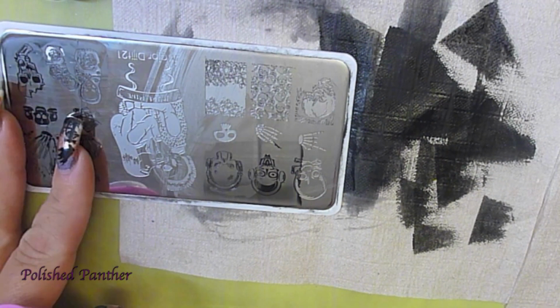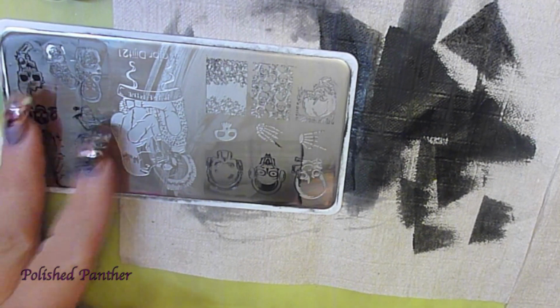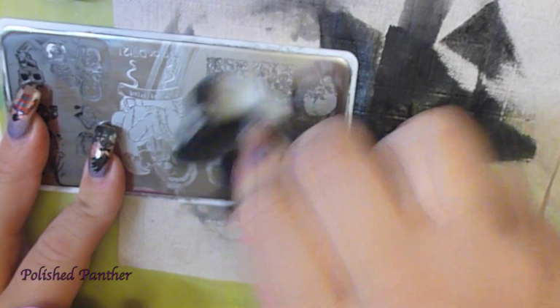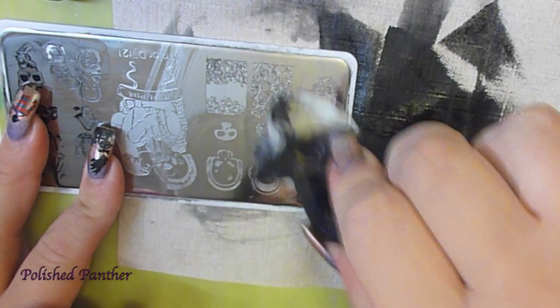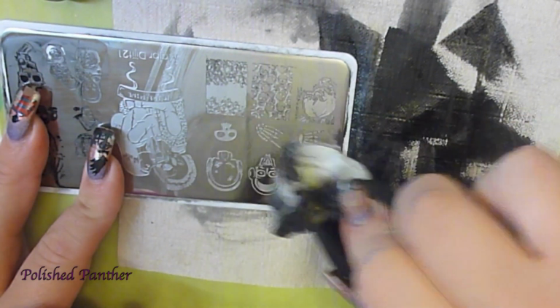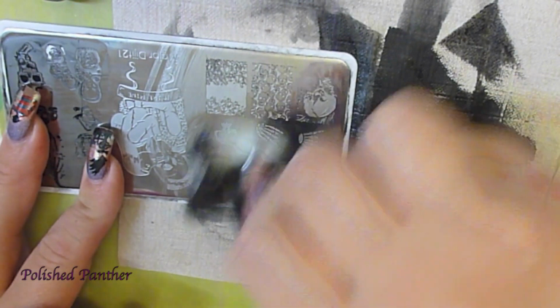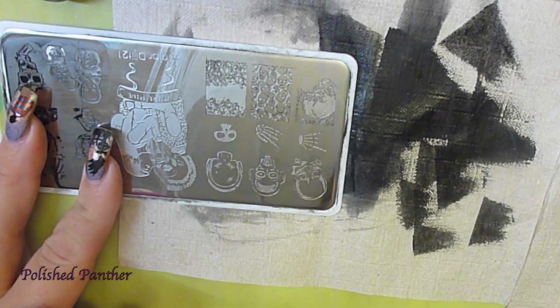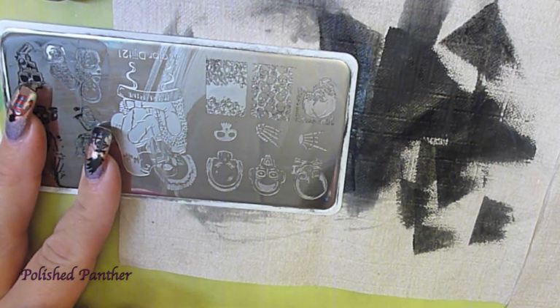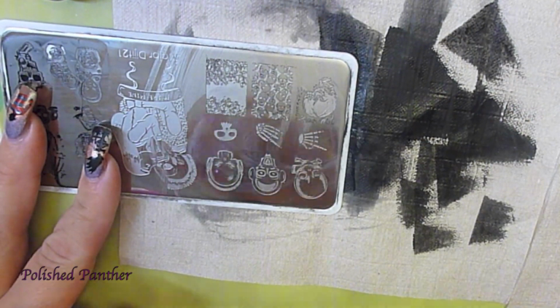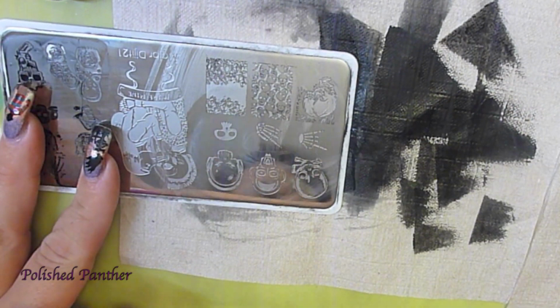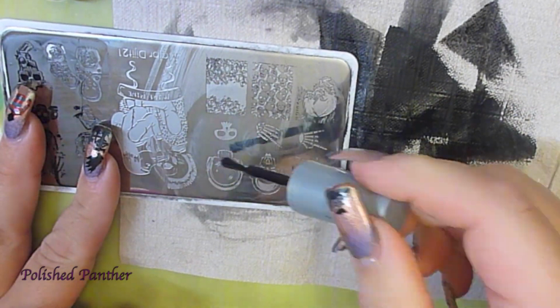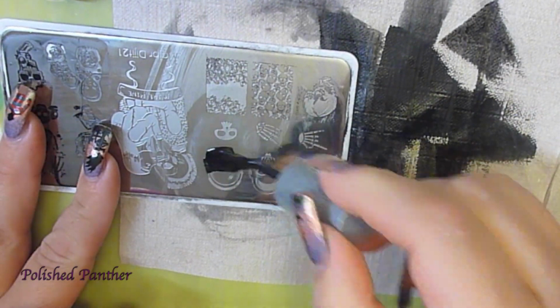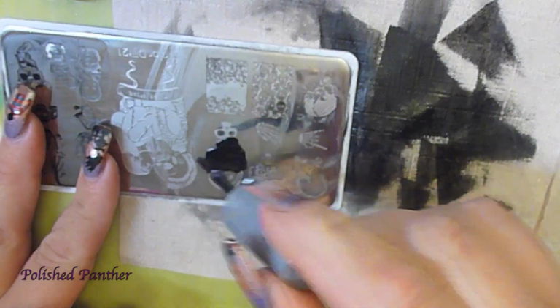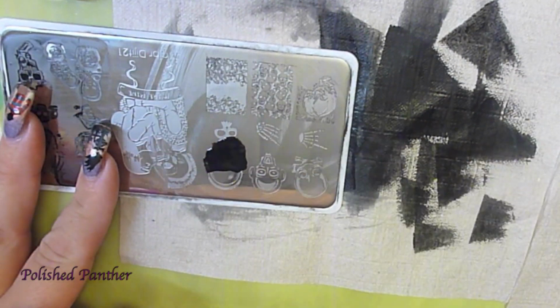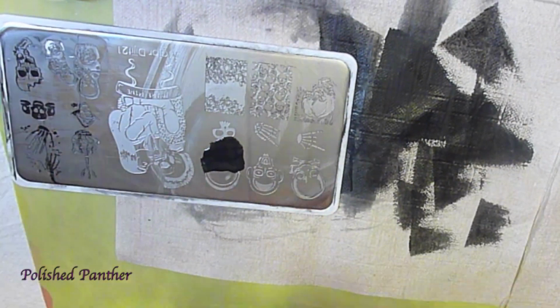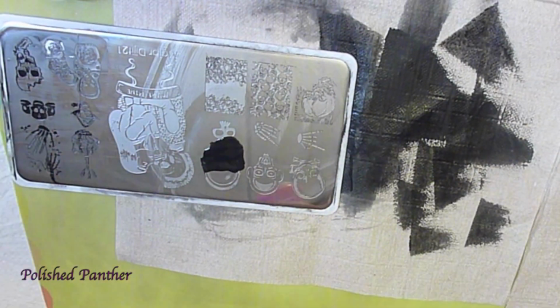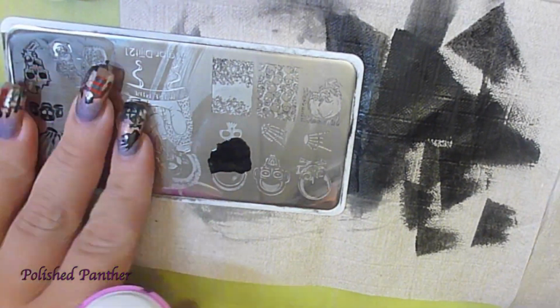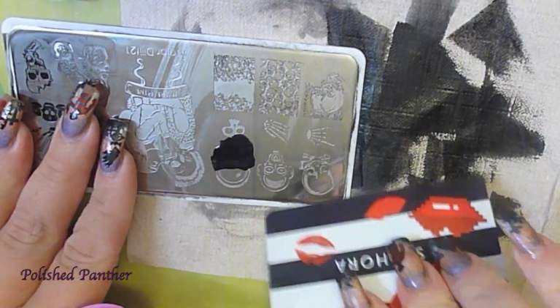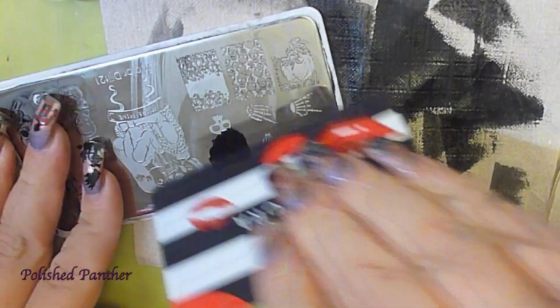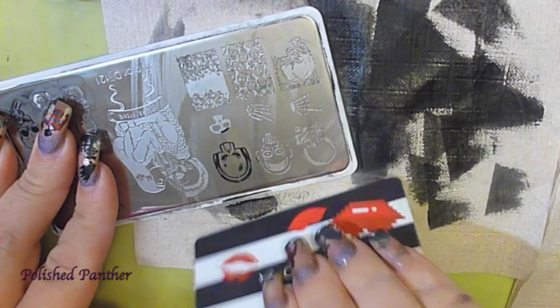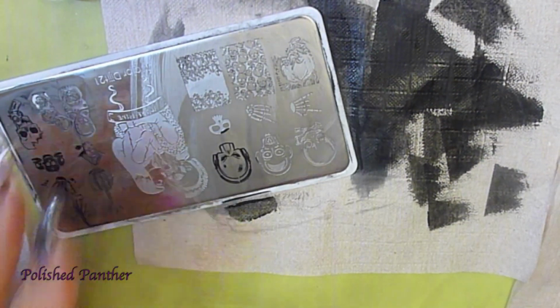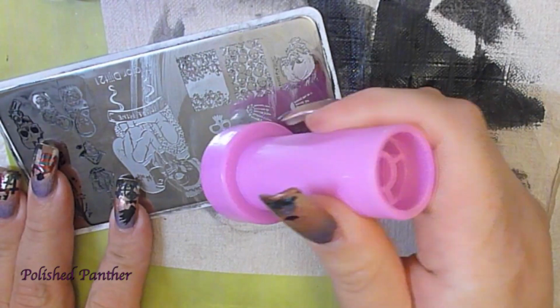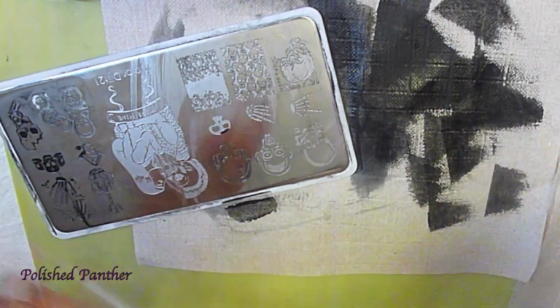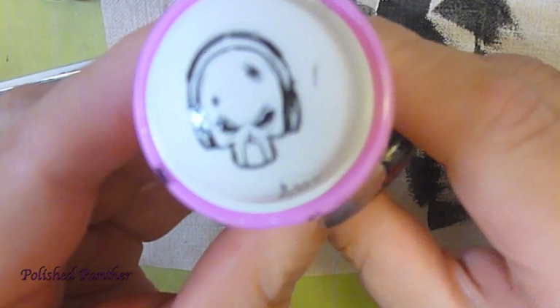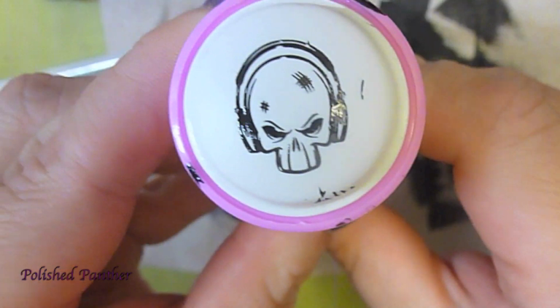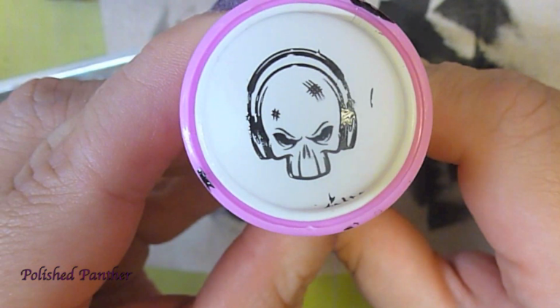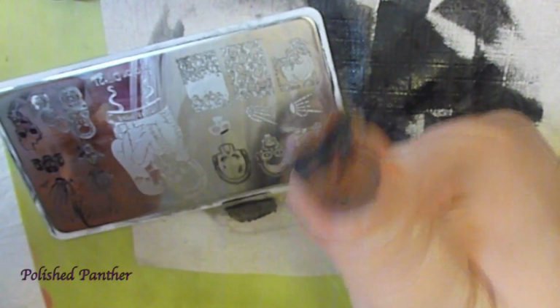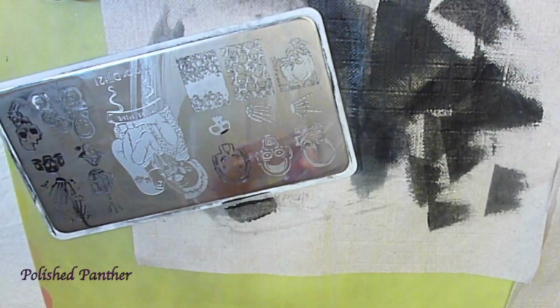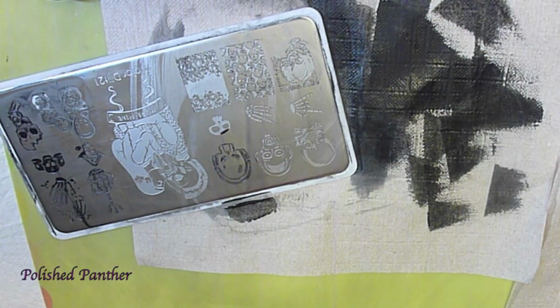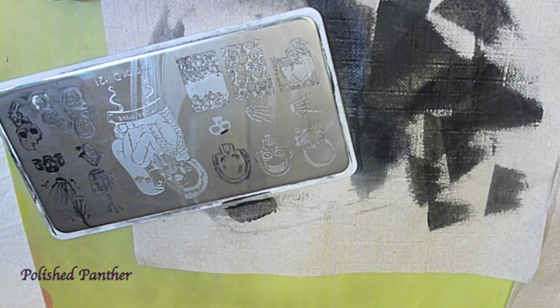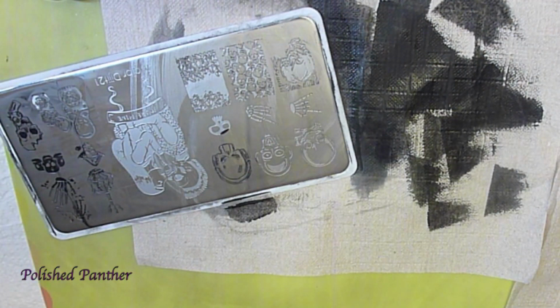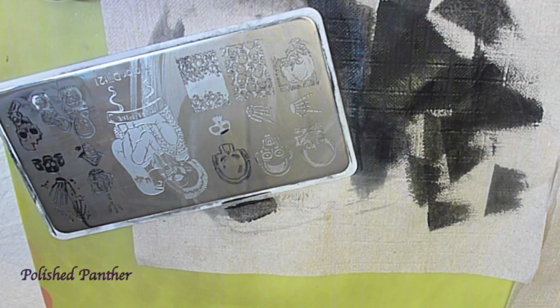Third time's the charm, right? Isn't that how I say it? Look at that. Absolutely flawless.